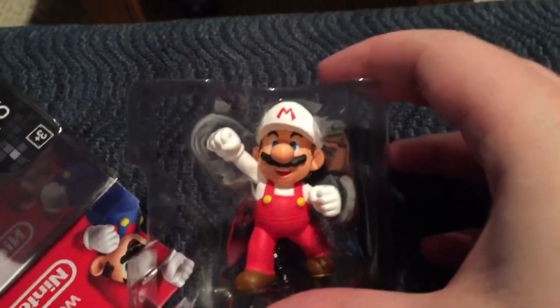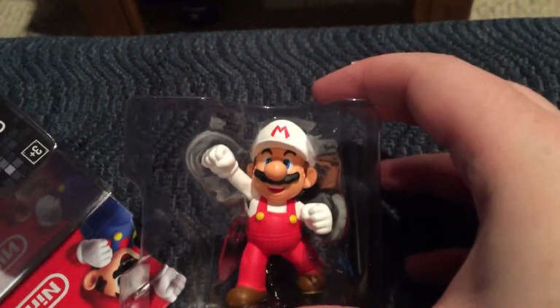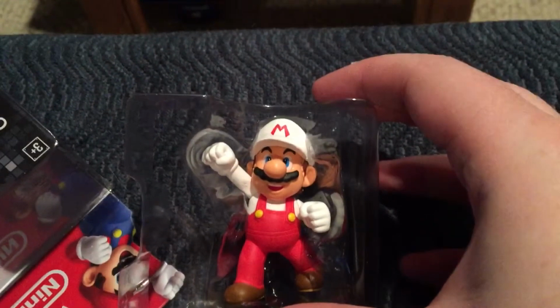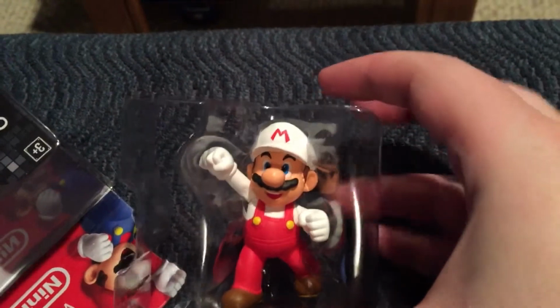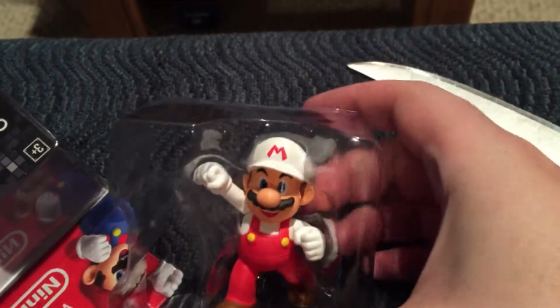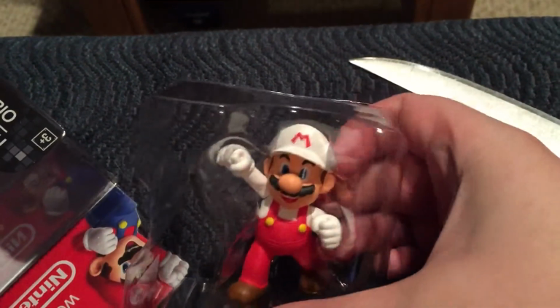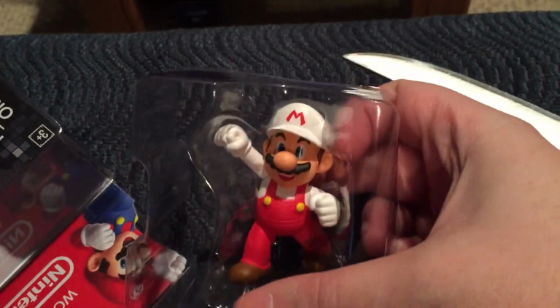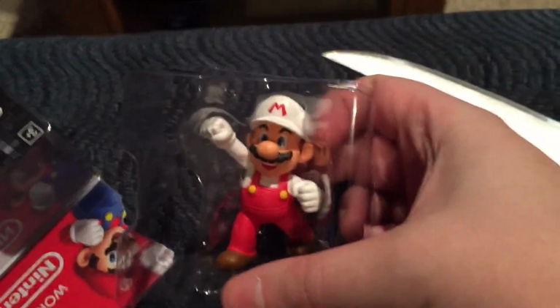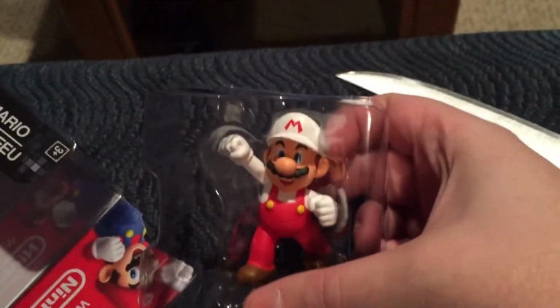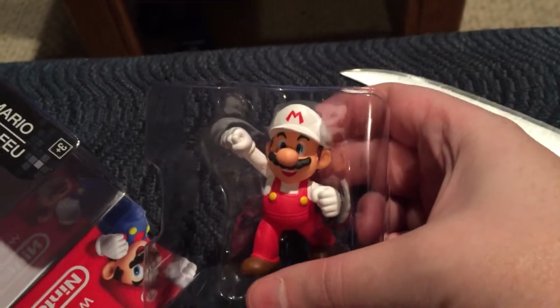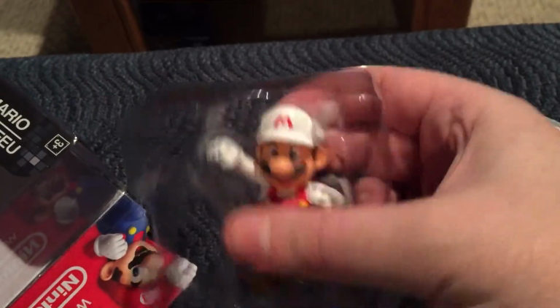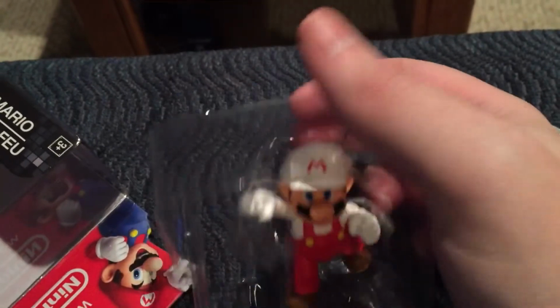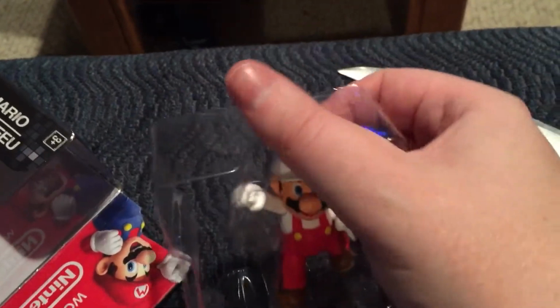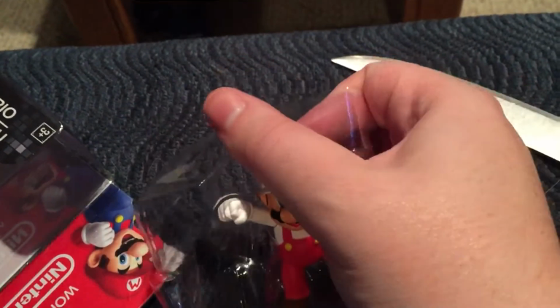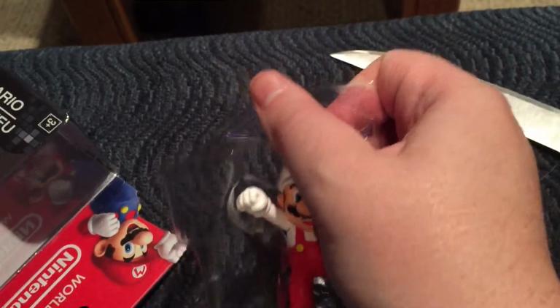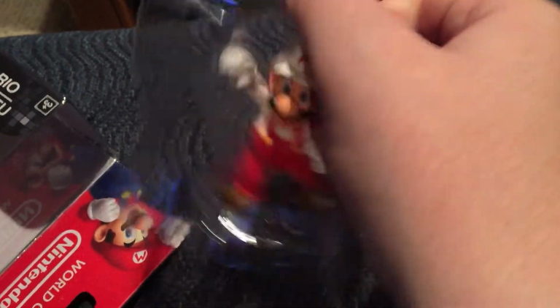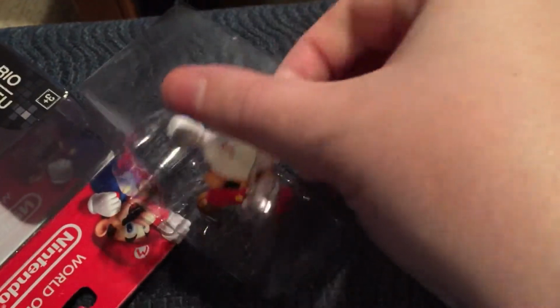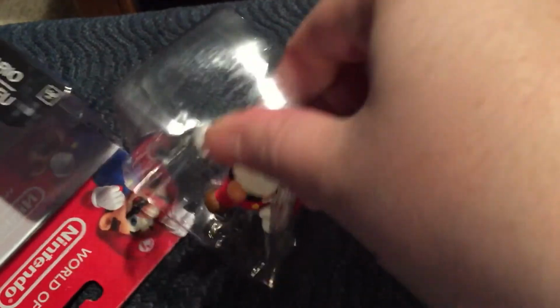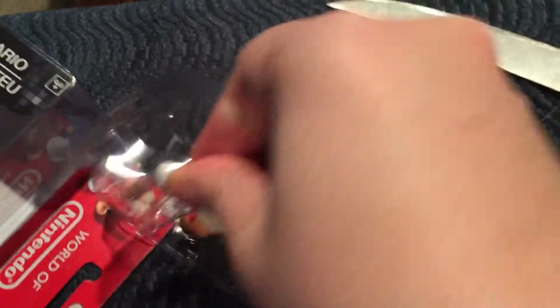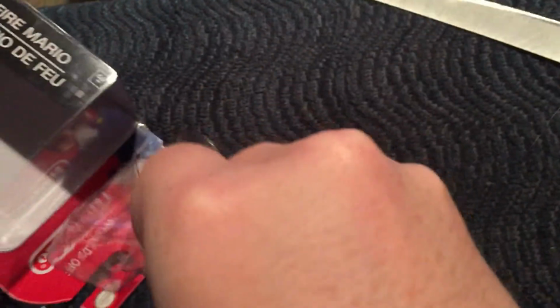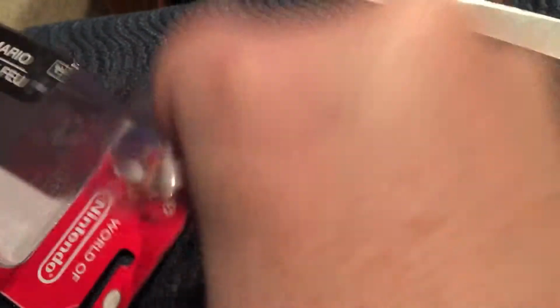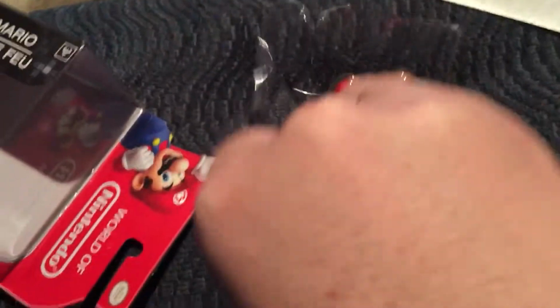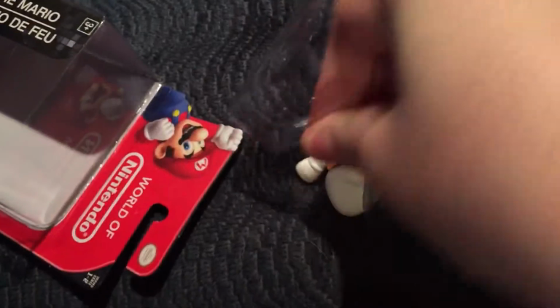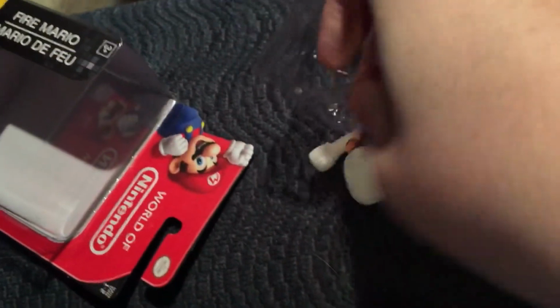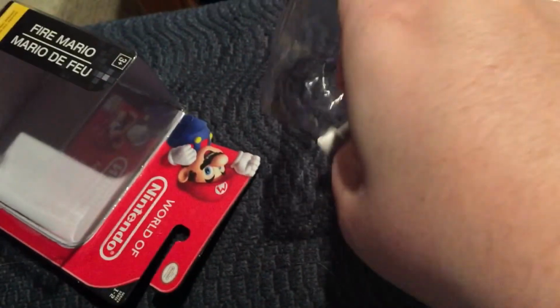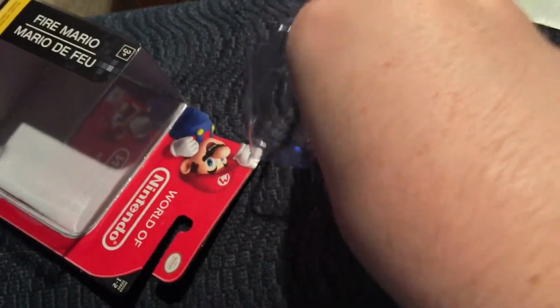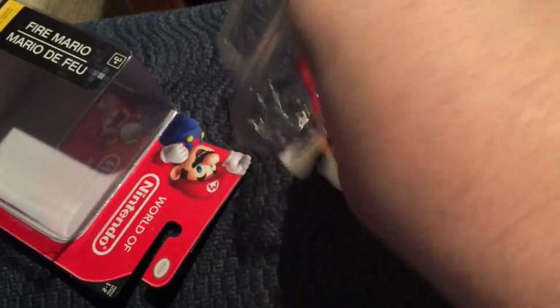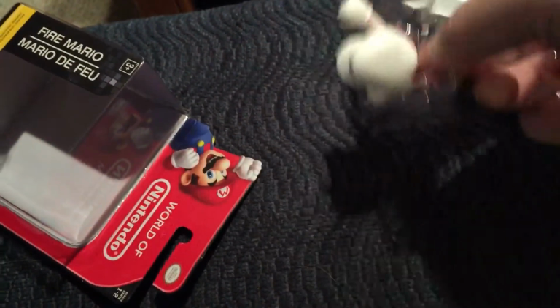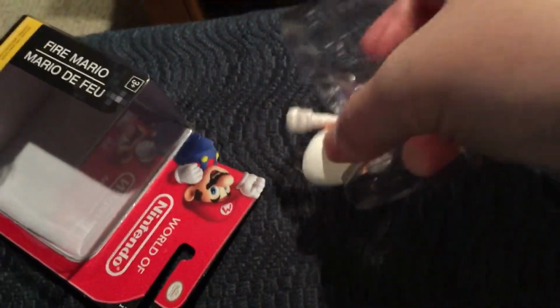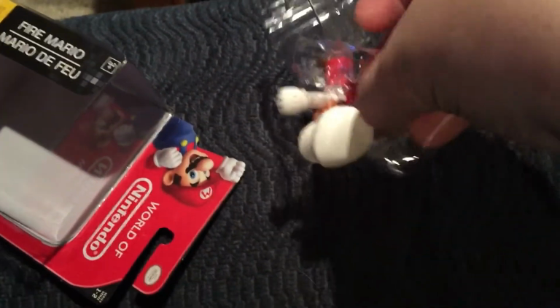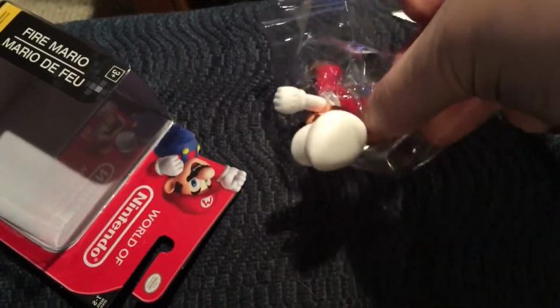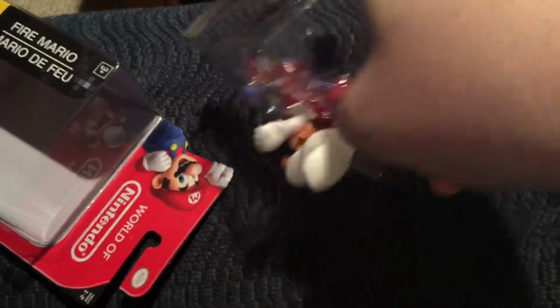And look, it's Fire Flower Mario! It's-a me! And she picked fireballs! Hoo hoo hoo! Come on, come out of there.